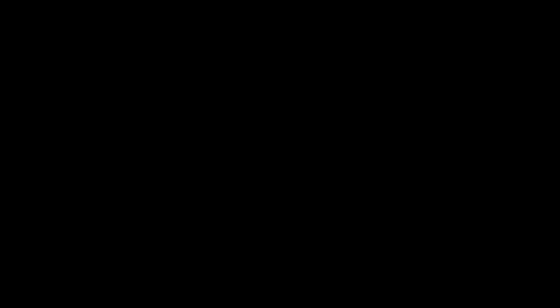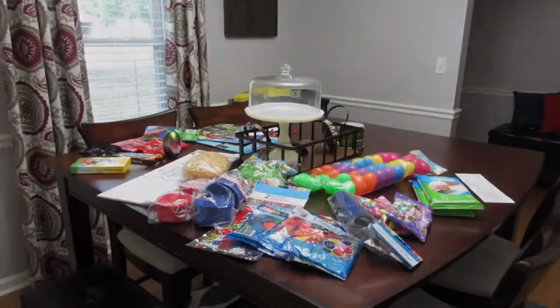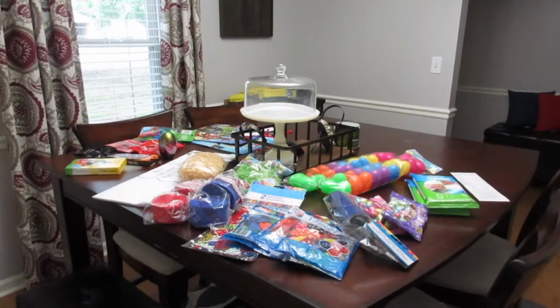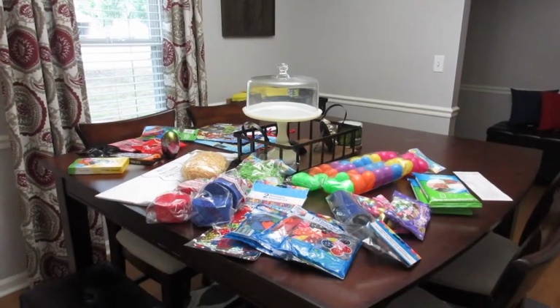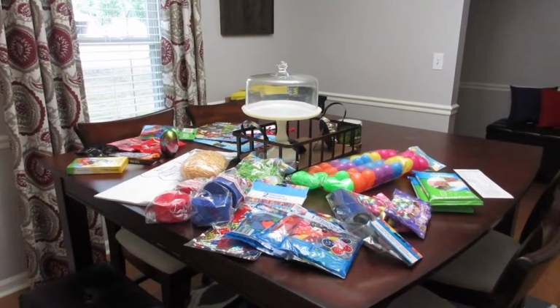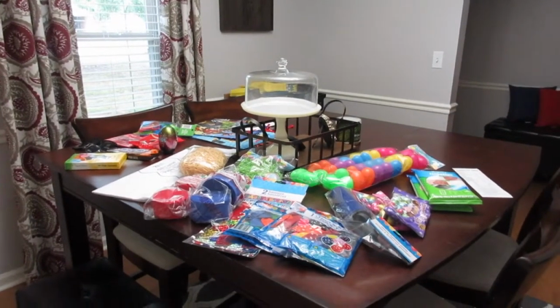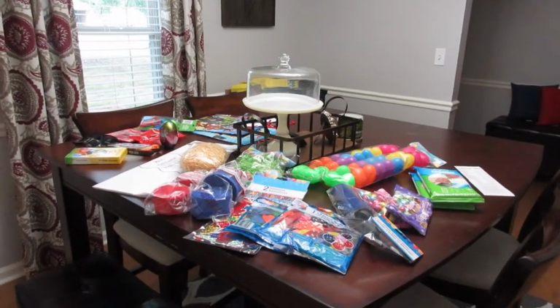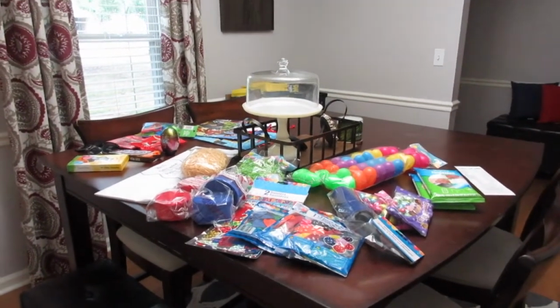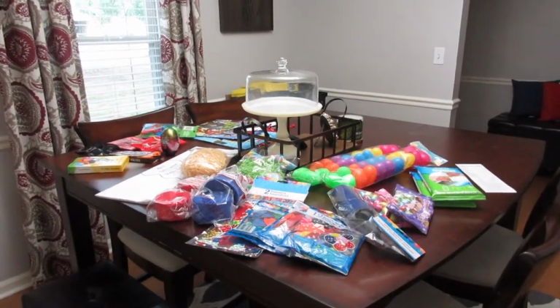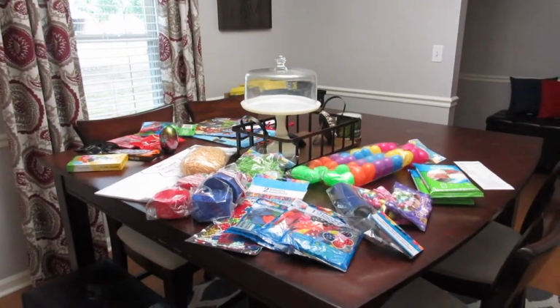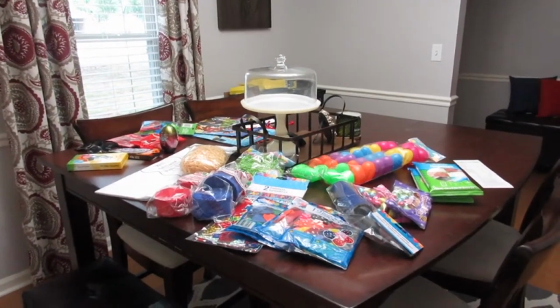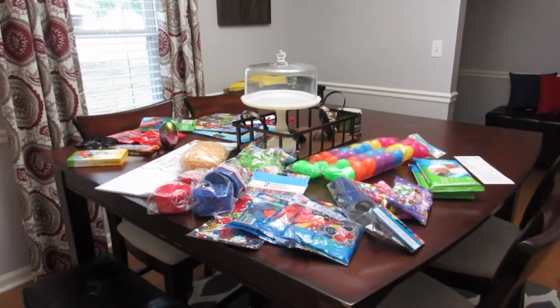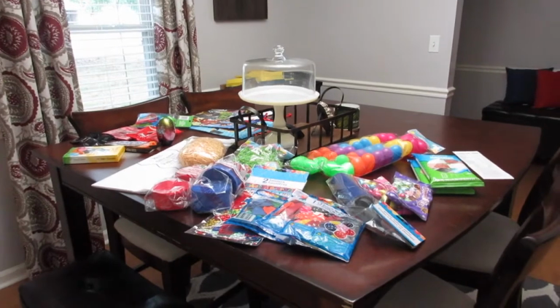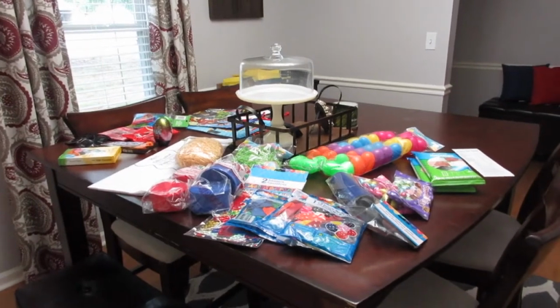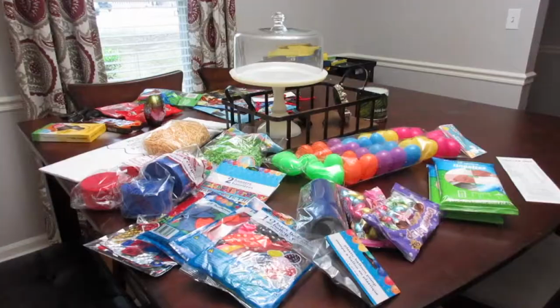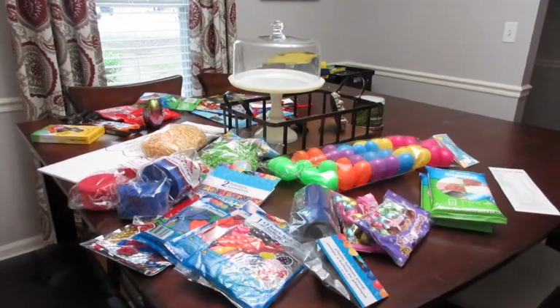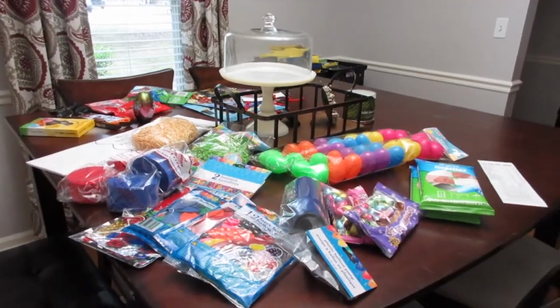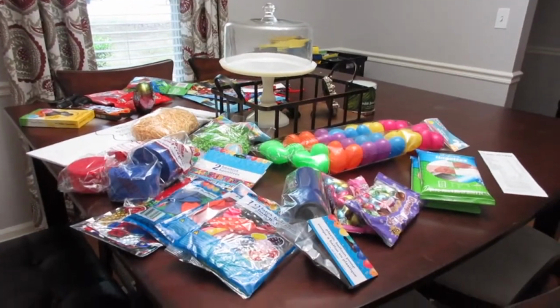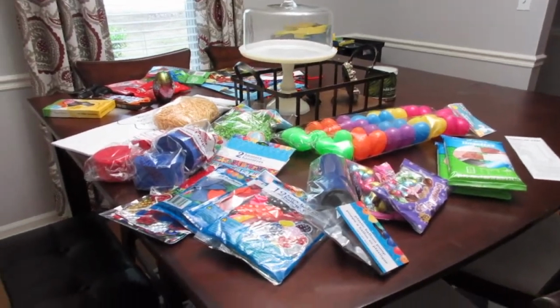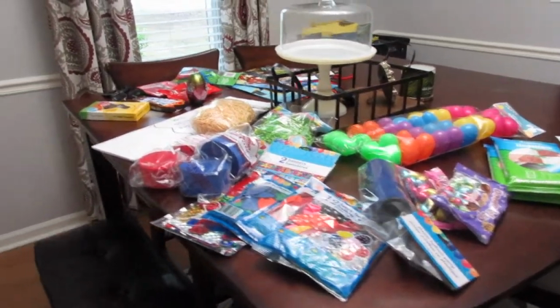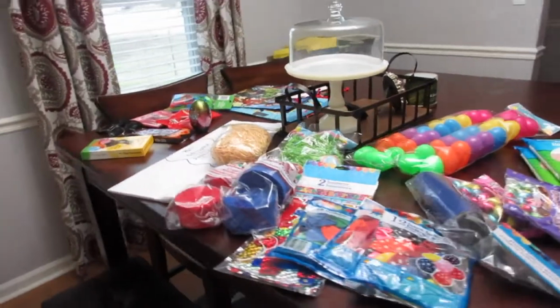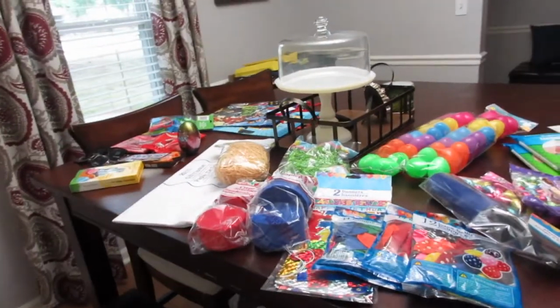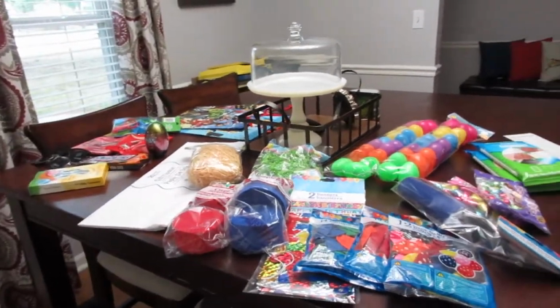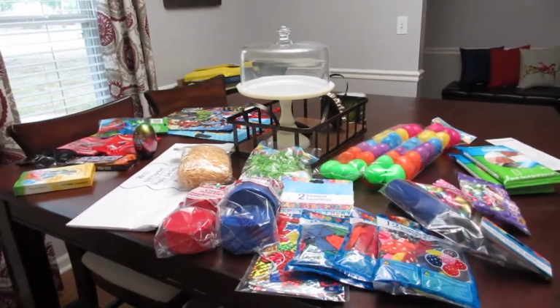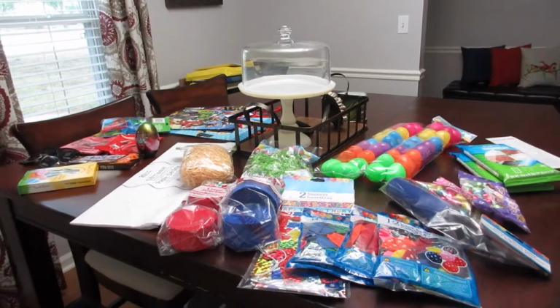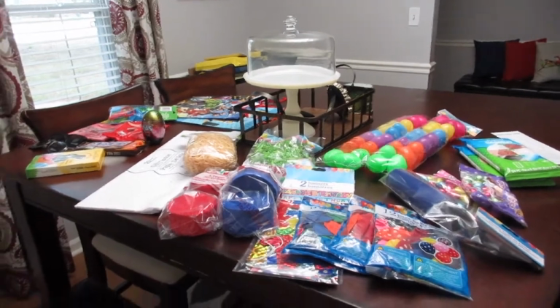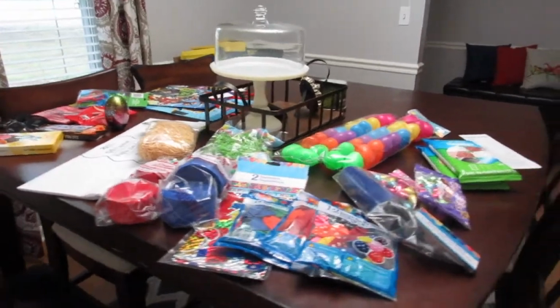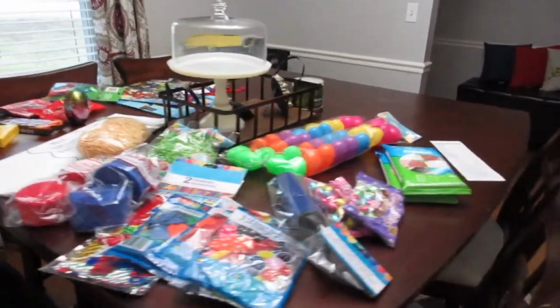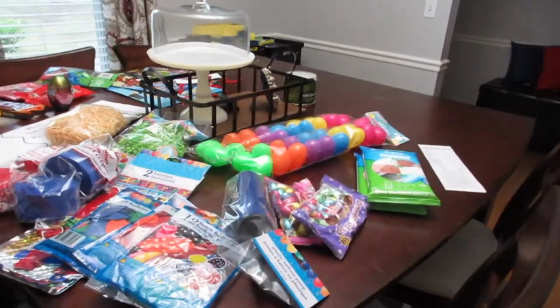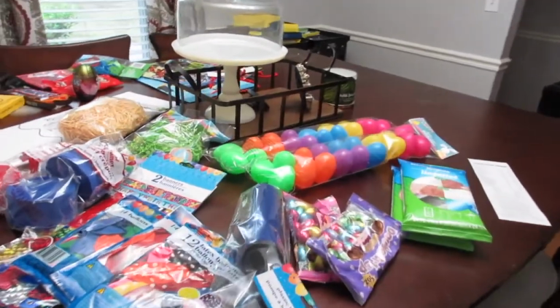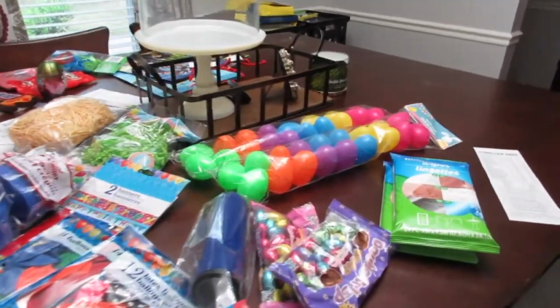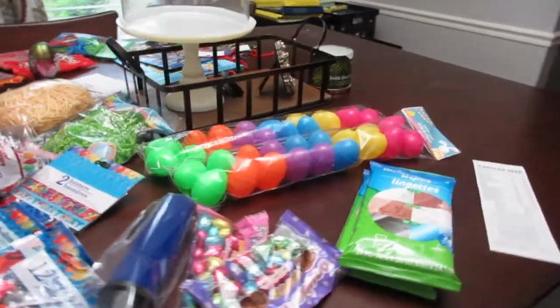Alright y'all, so this is my haul. It does not look super impressive actually. I kind of tried to show you guys things that were grouped together, so we can go ahead and start over here.